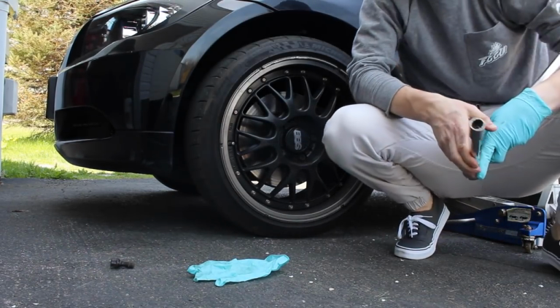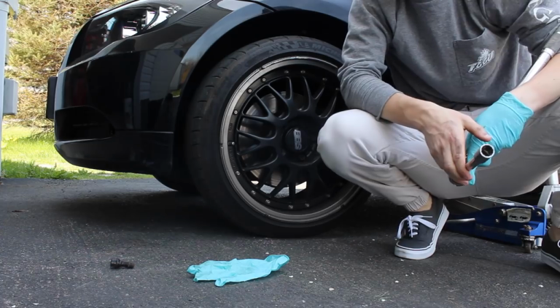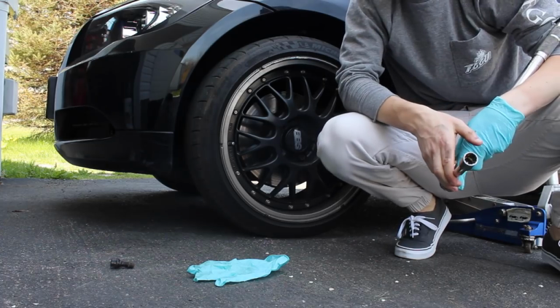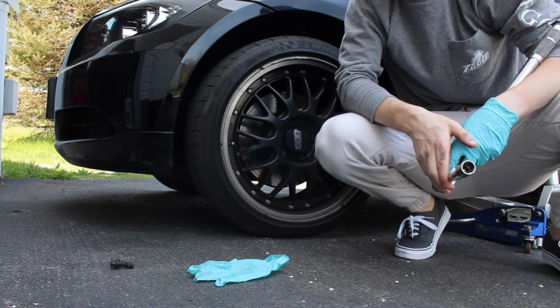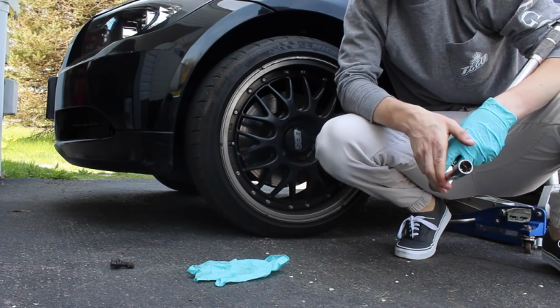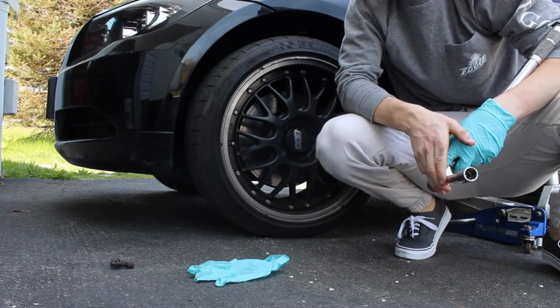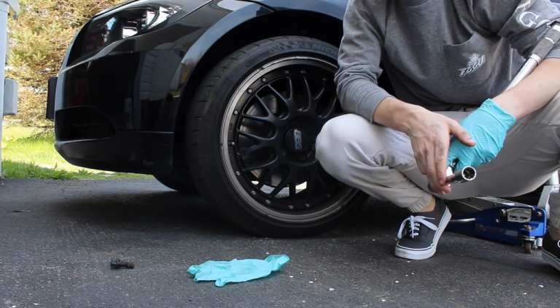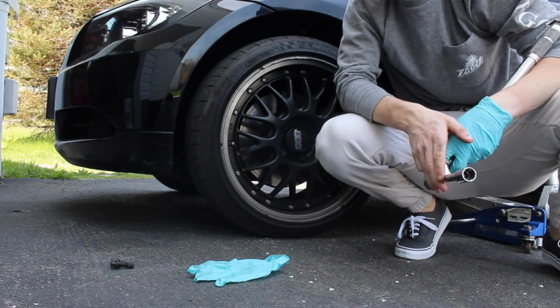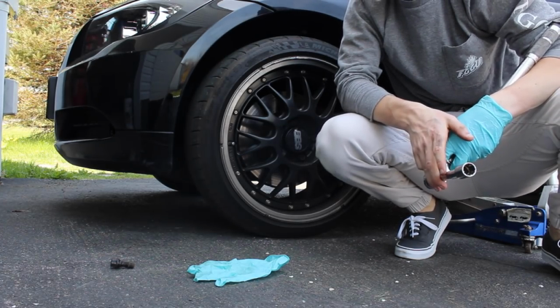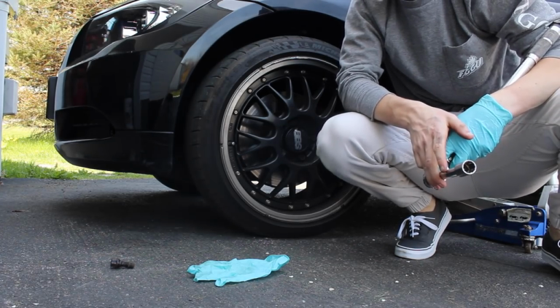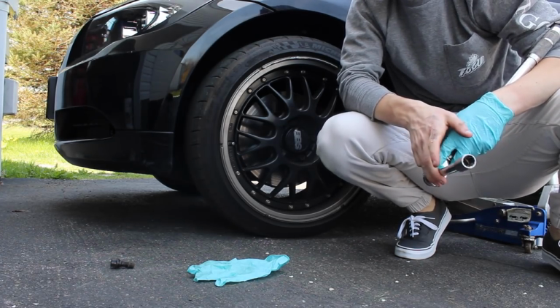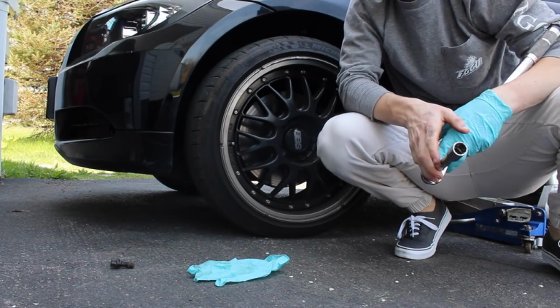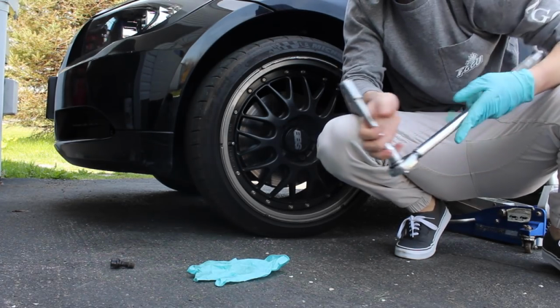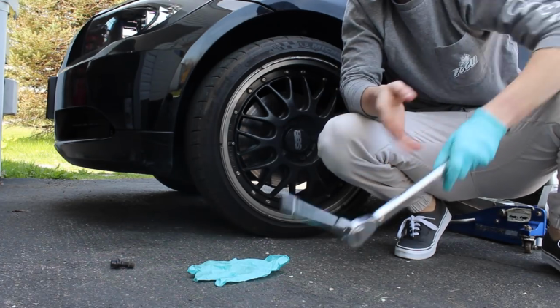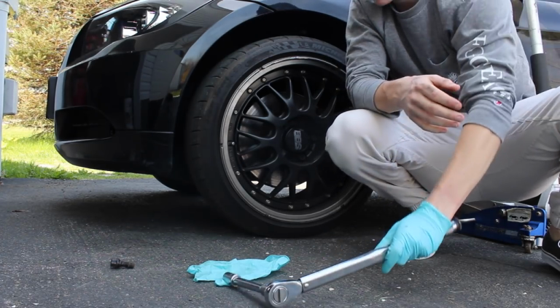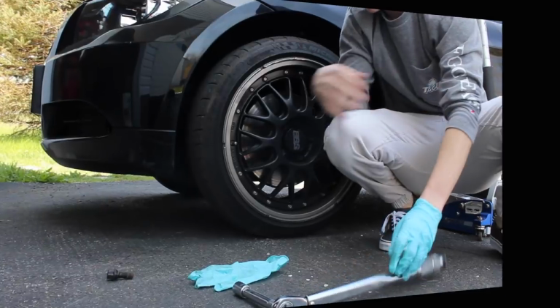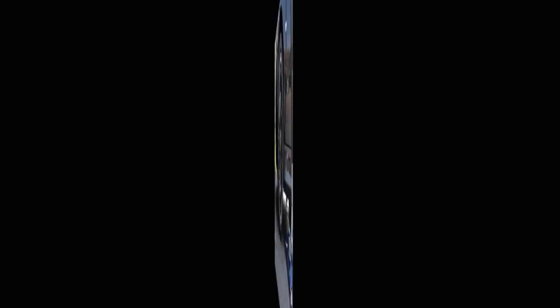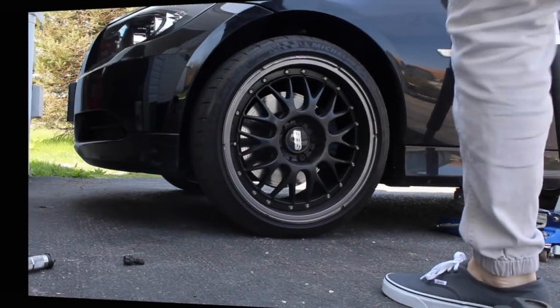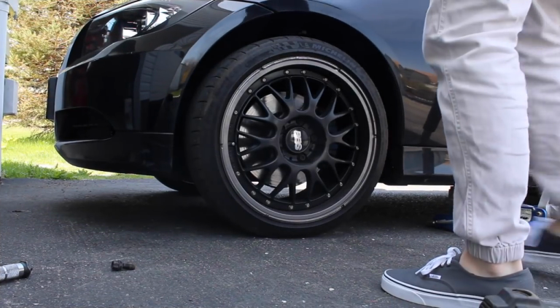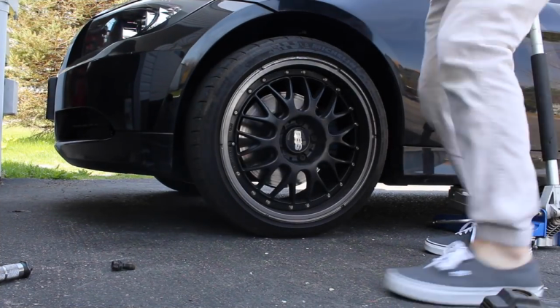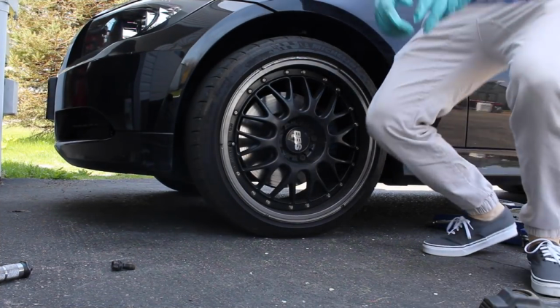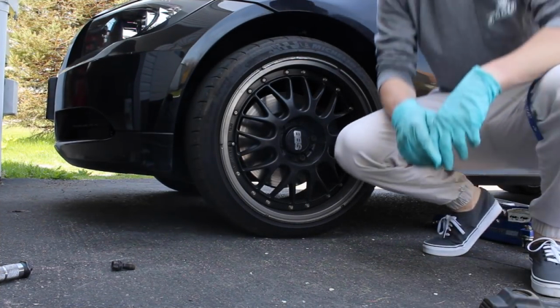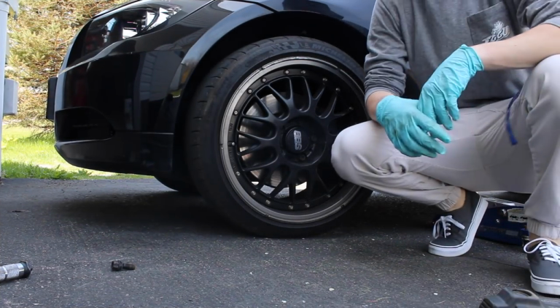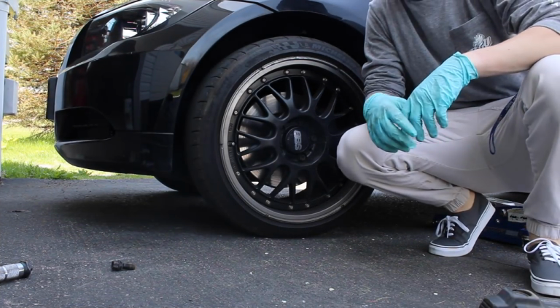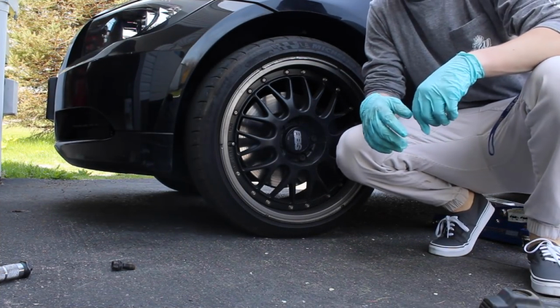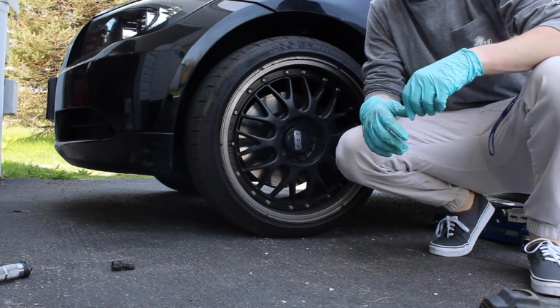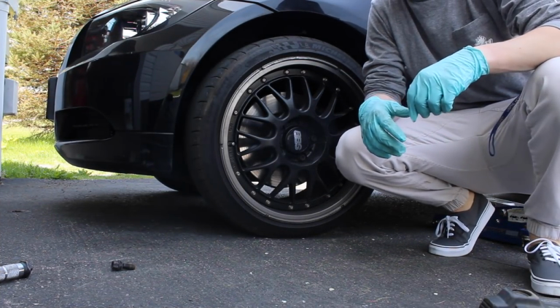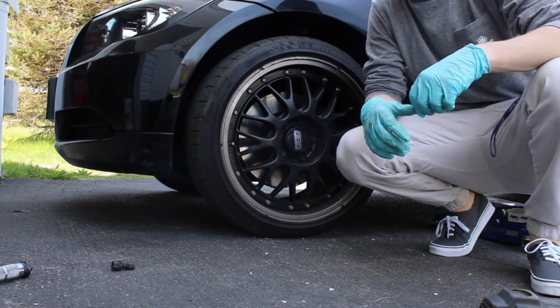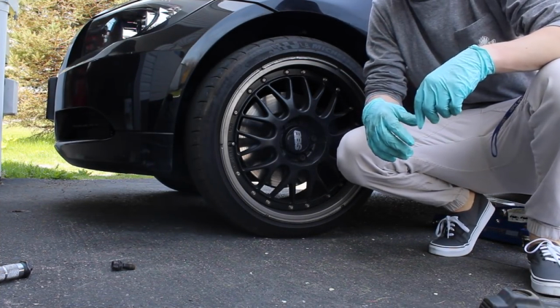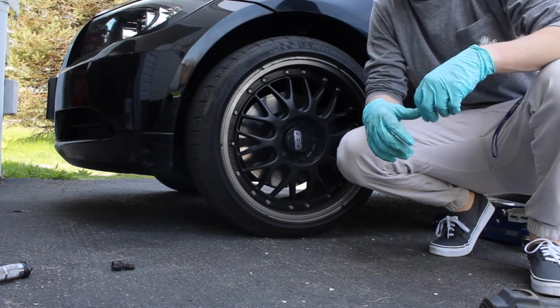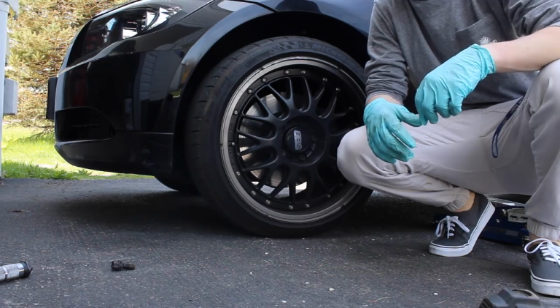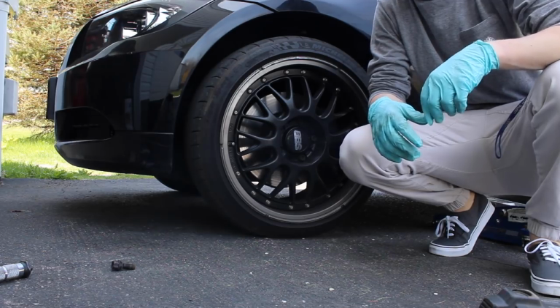Obviously we do the same thing for the rear but I'm going to skip that because I don't want this video to be too long. Now we got all the bolts loose, we're gonna jack it up and throw it on jack stands so we can get these wheels off.